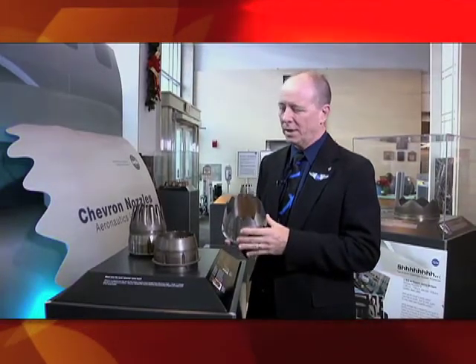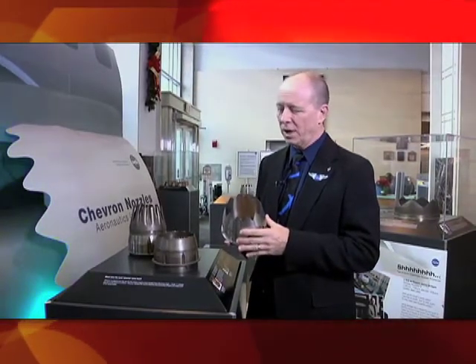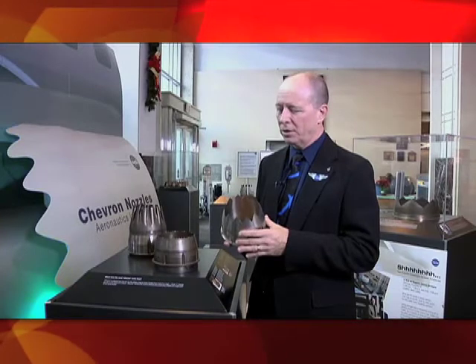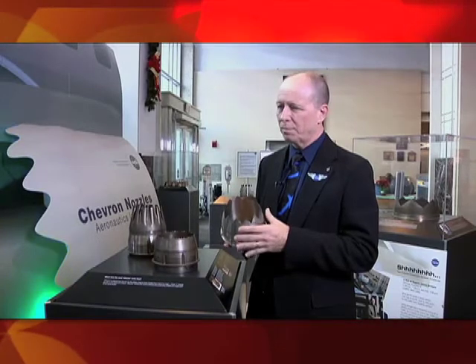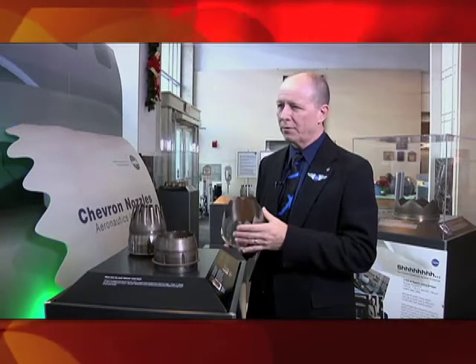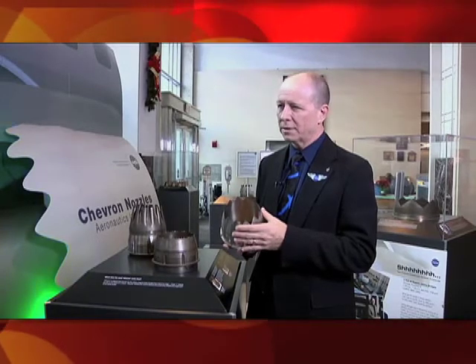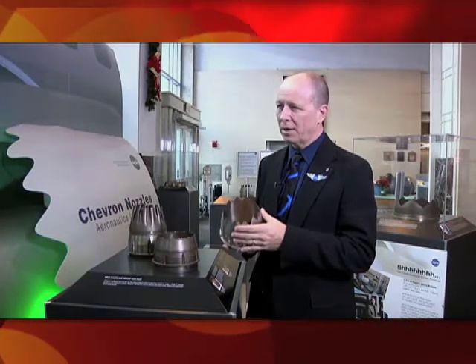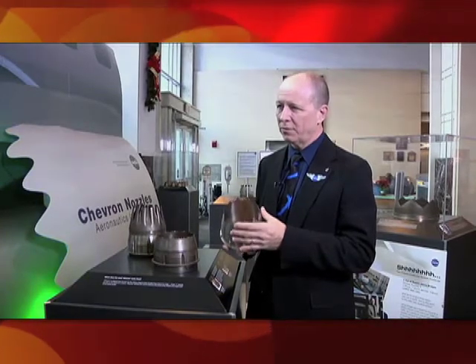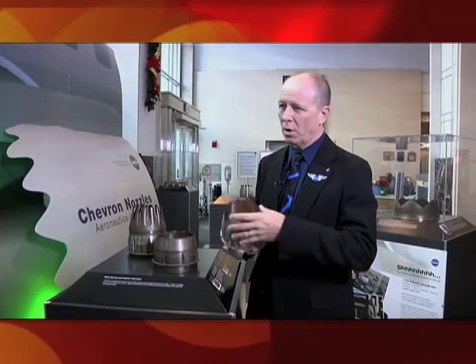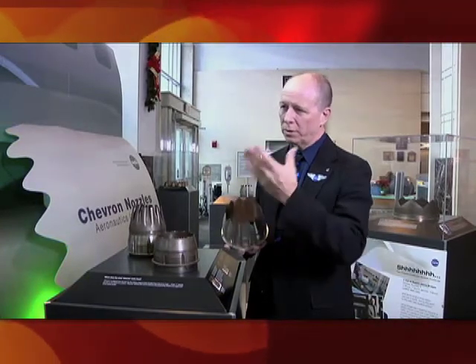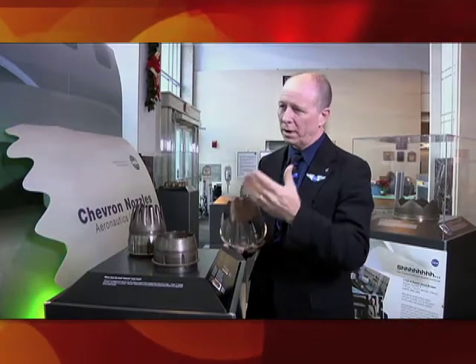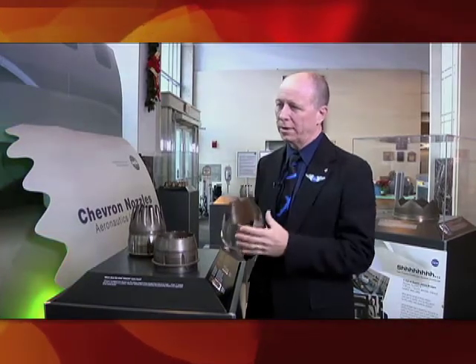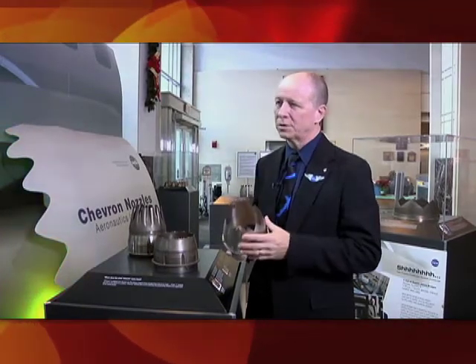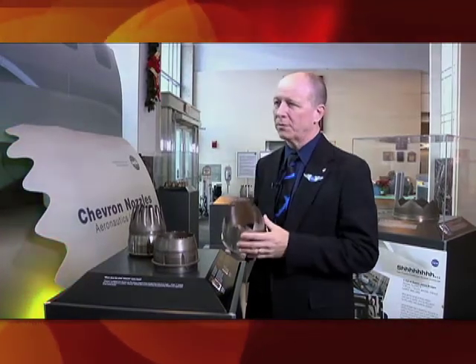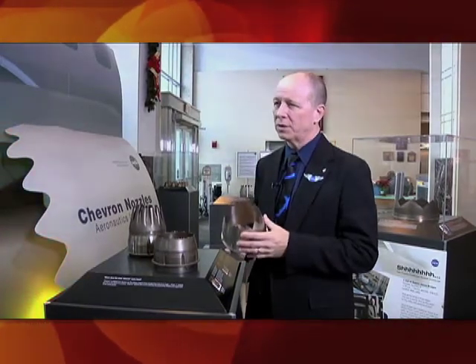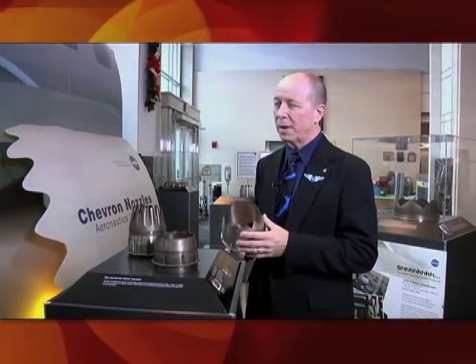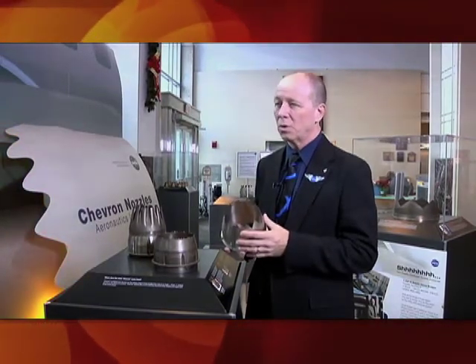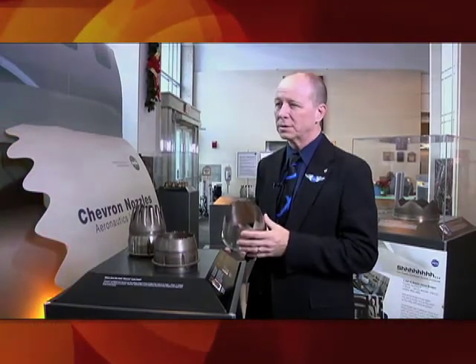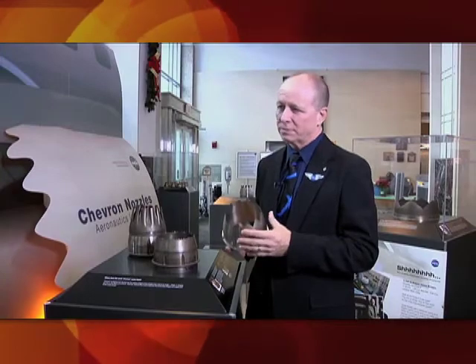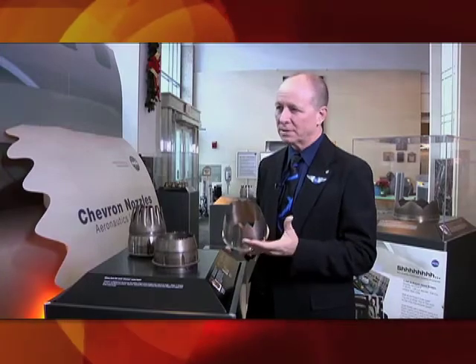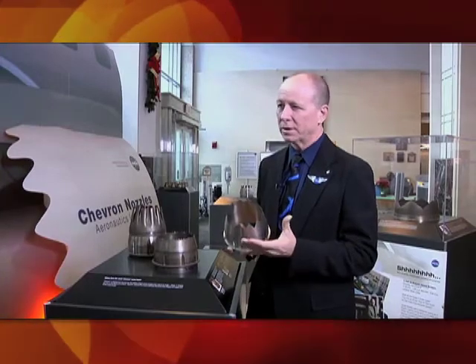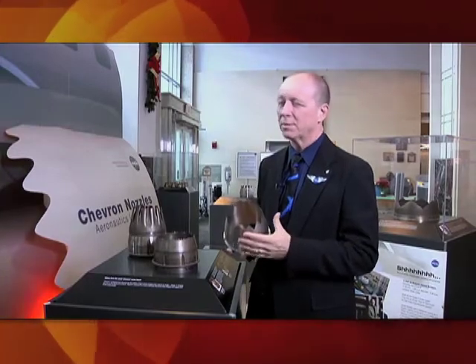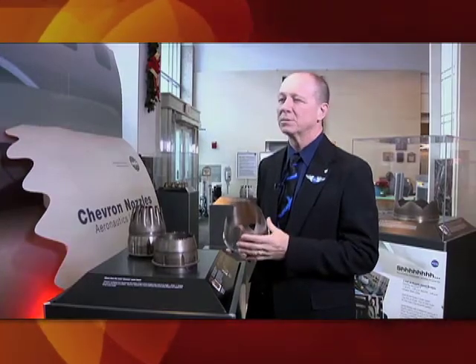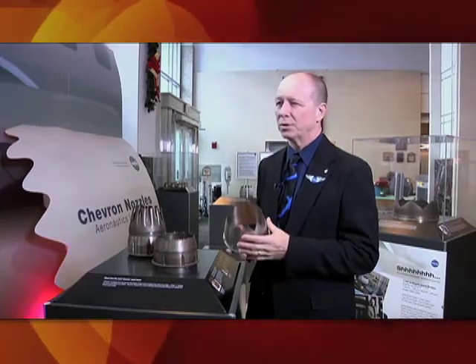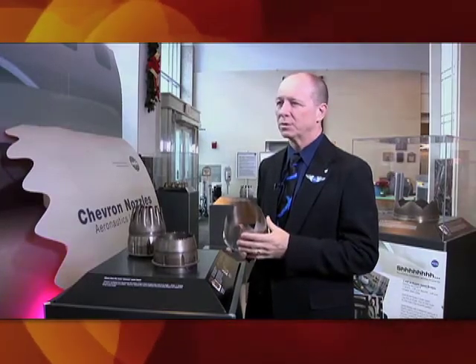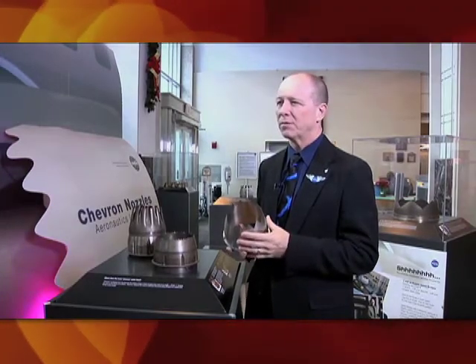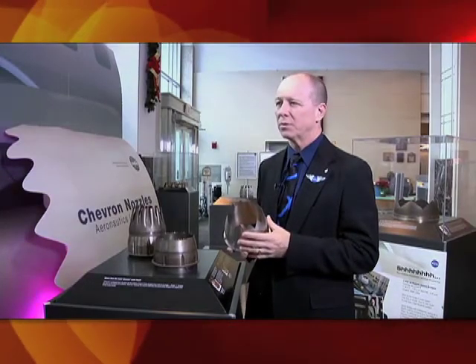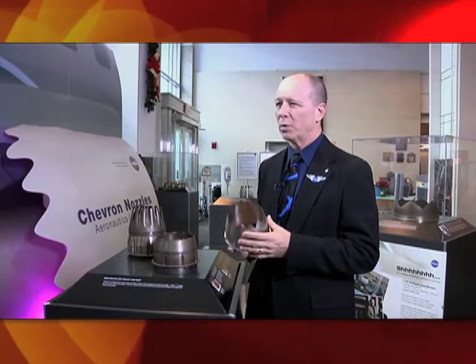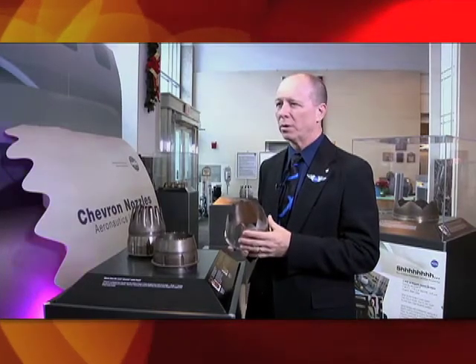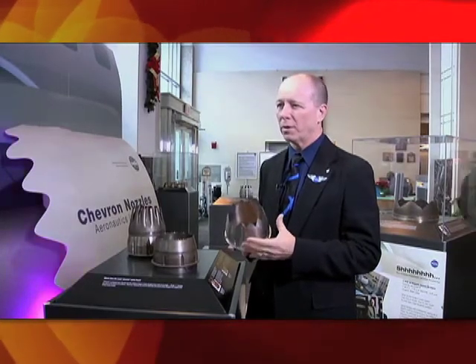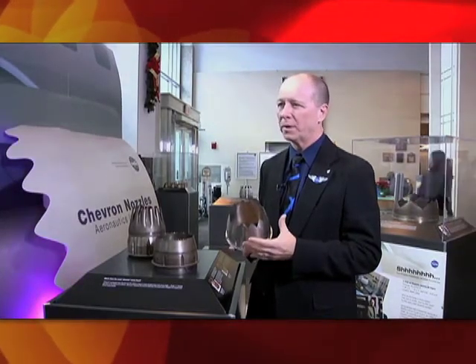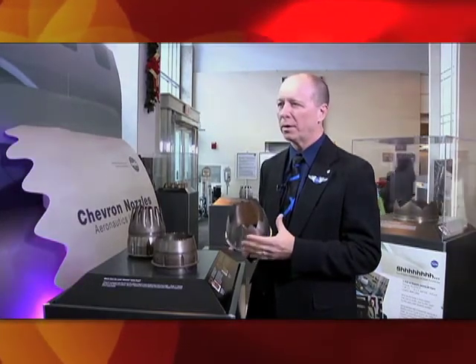That change modifies how the flow downstream of the engine makes noise — it makes it so that it doesn't make as much noise, which is obviously what we all want: the aircraft to be quieter.